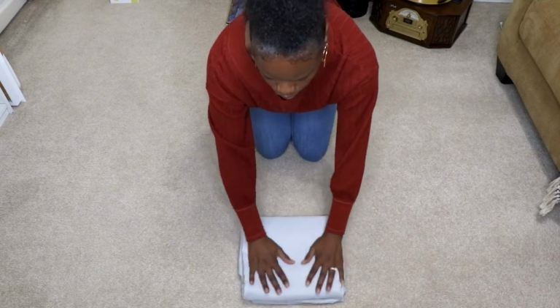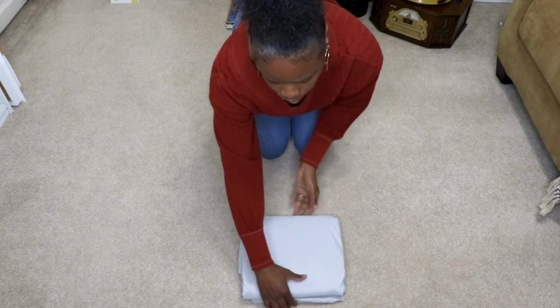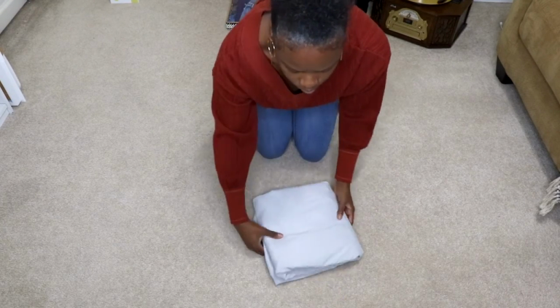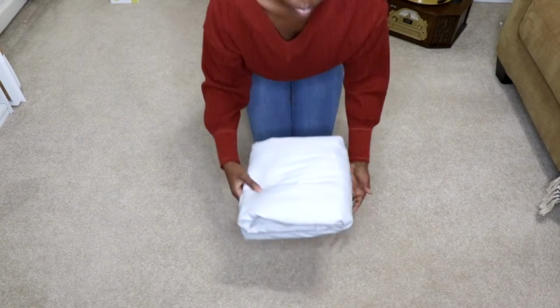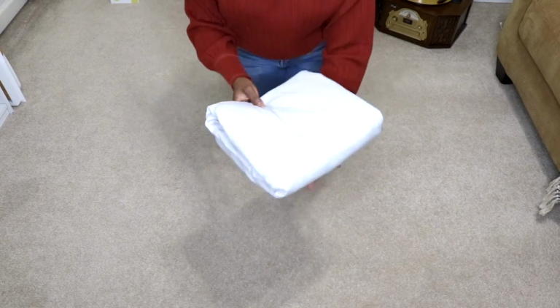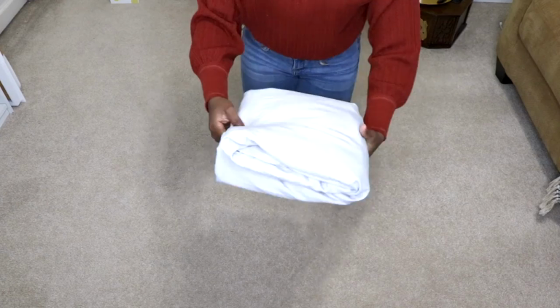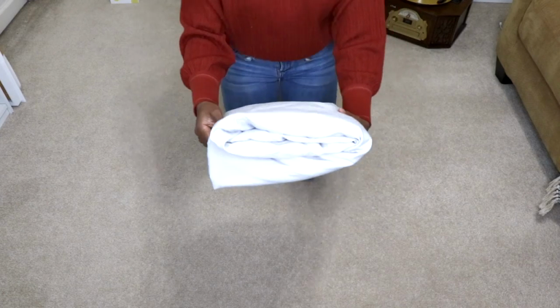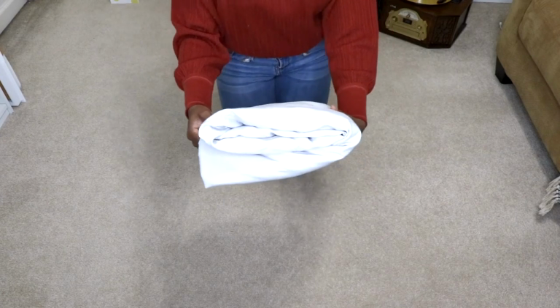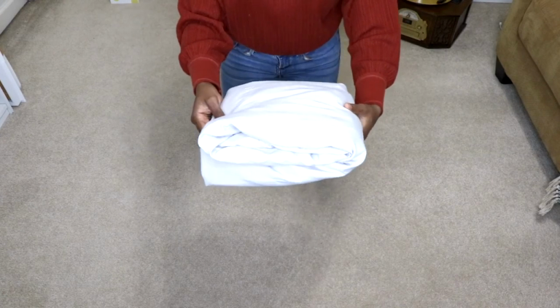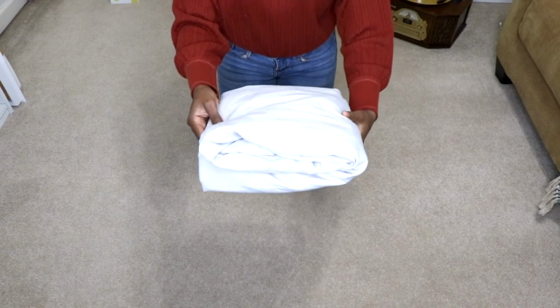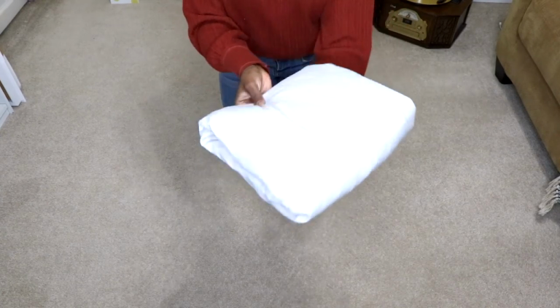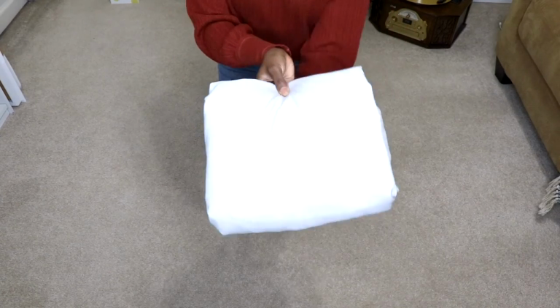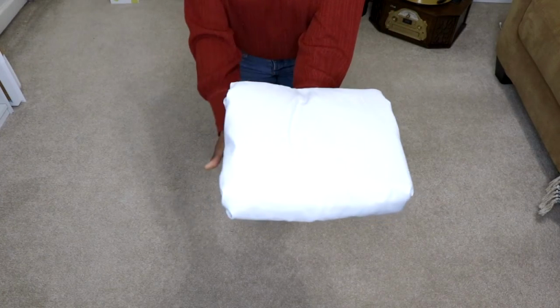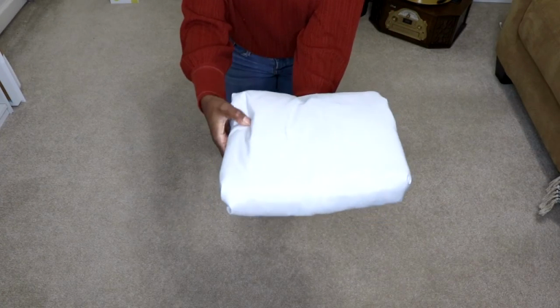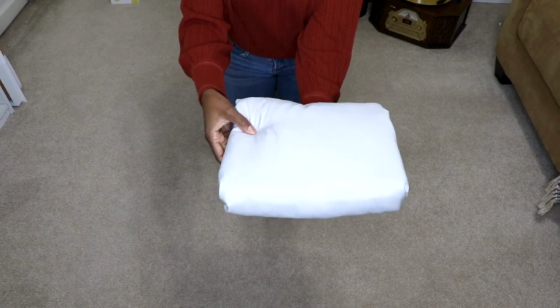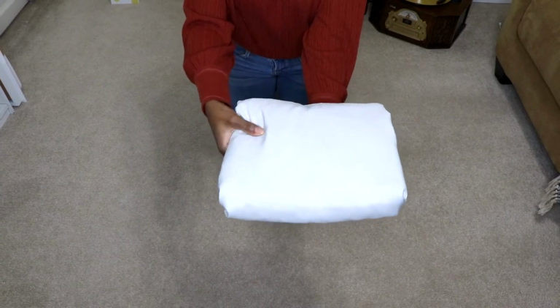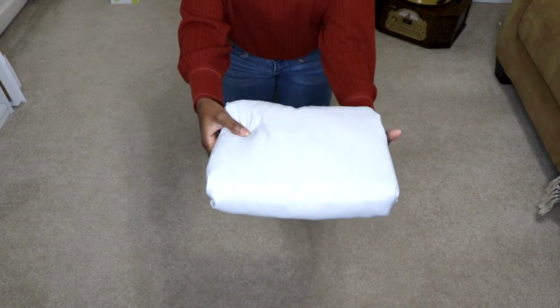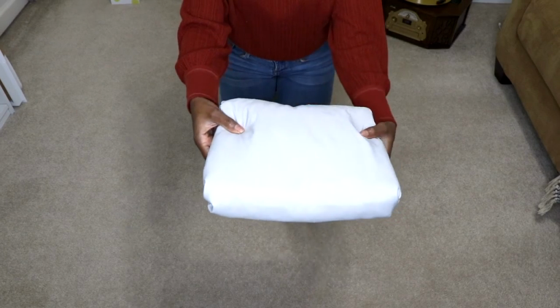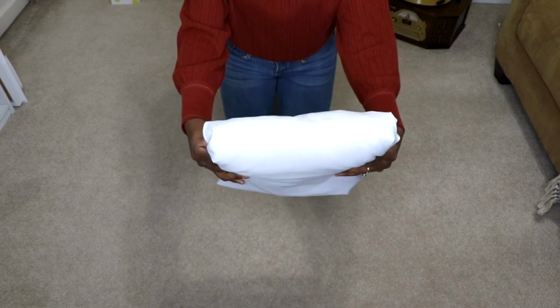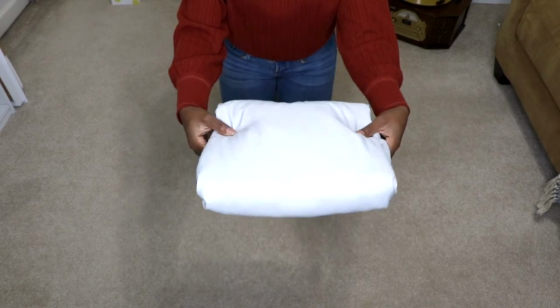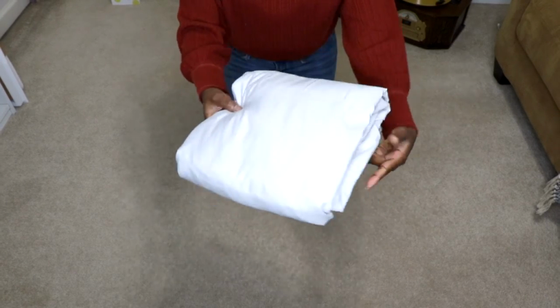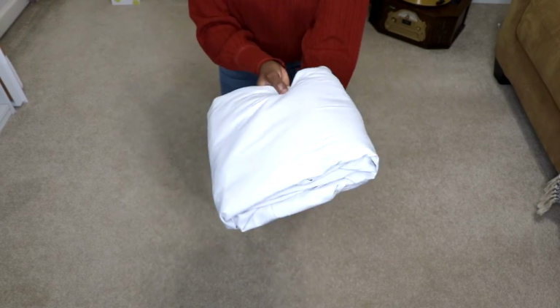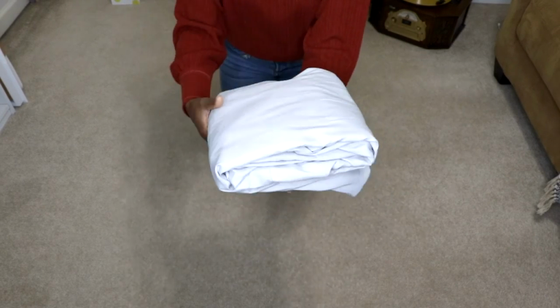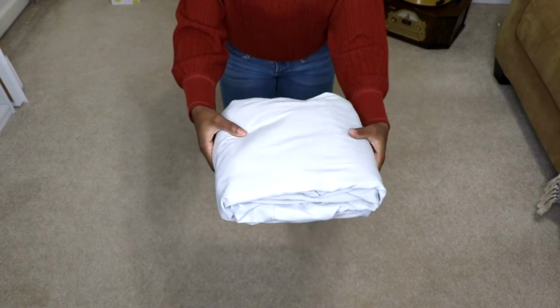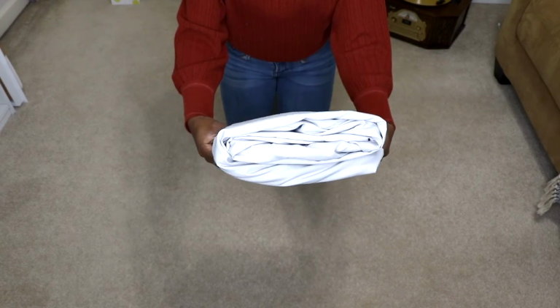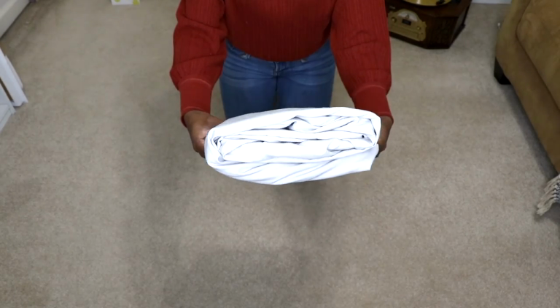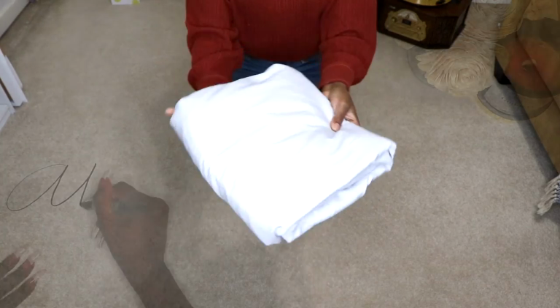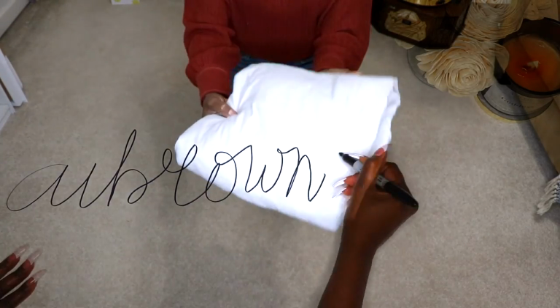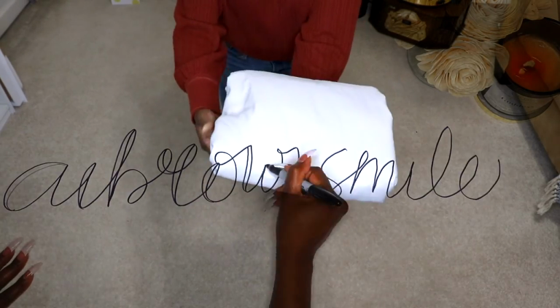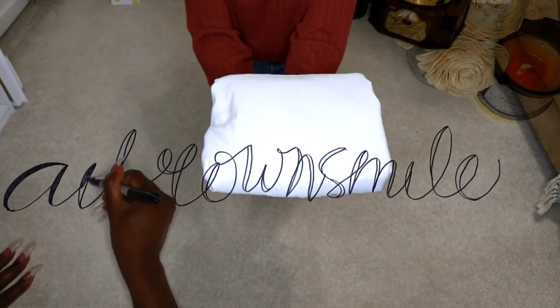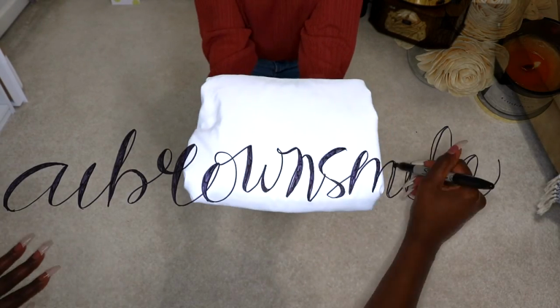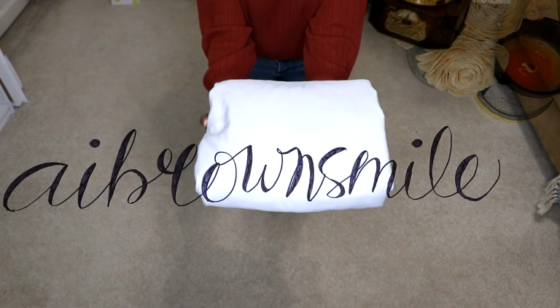And there you go — success! A beautifully folded fitted sheet. Finally the struggle is over. Thanks for watching, smileys. Hope the video was helpful. If so, please be sure to give it a big thumbs up, and I will see you in the next one.